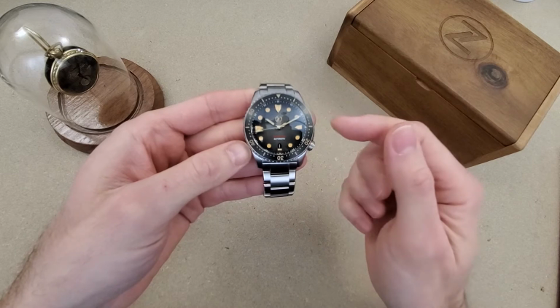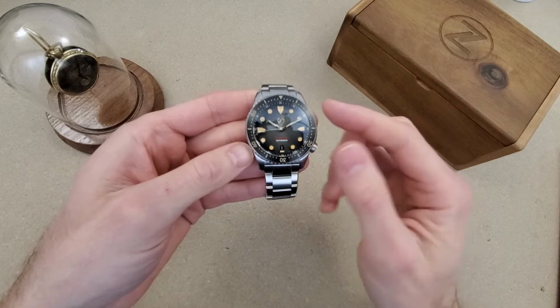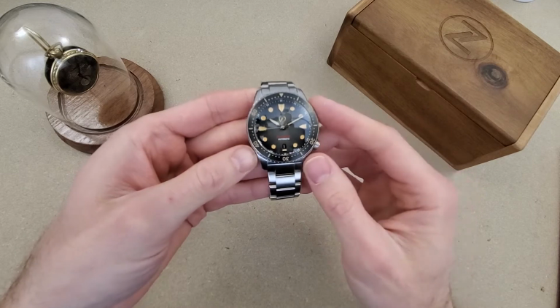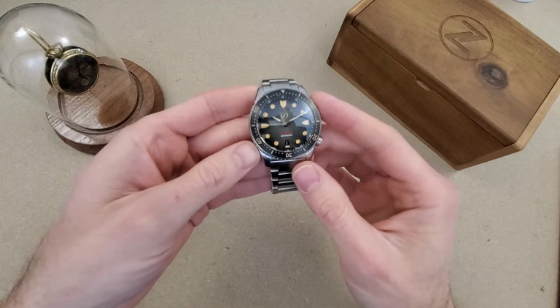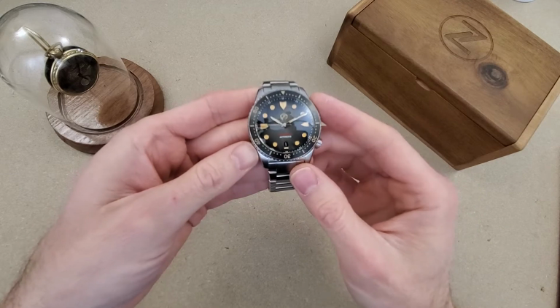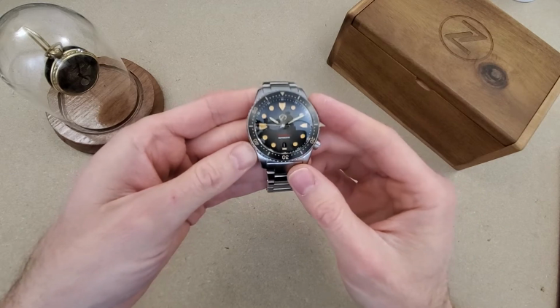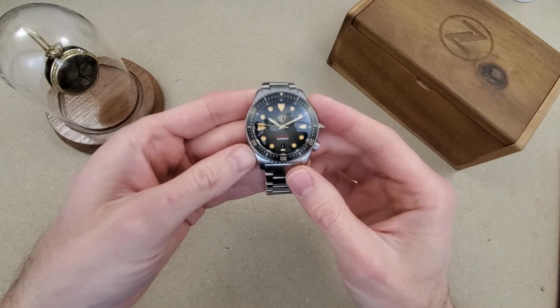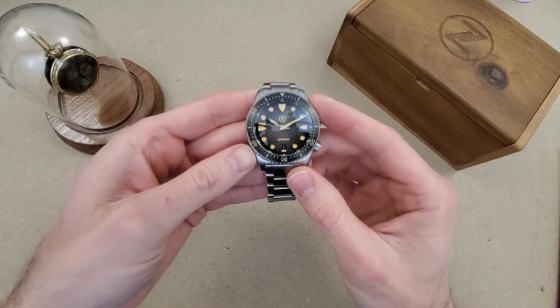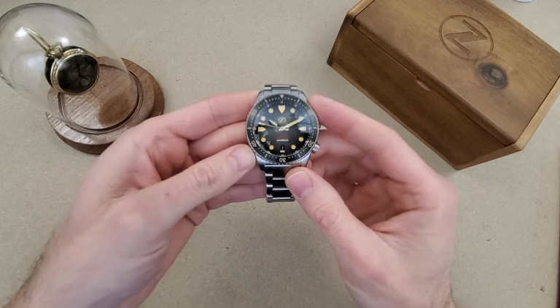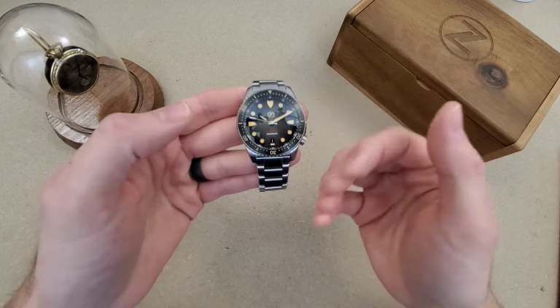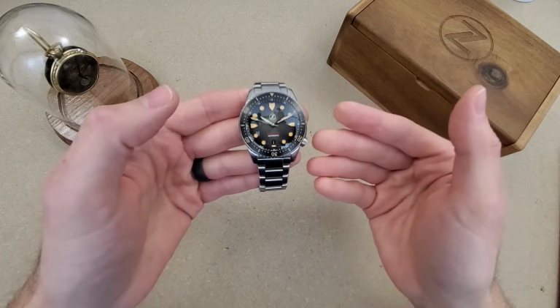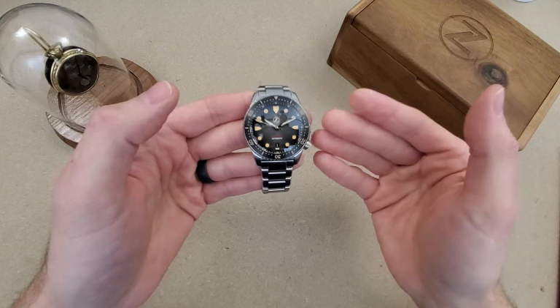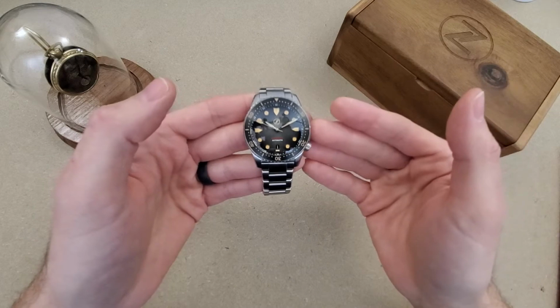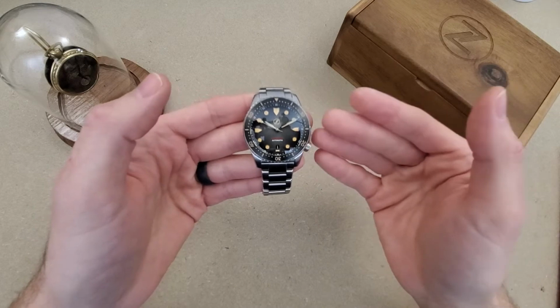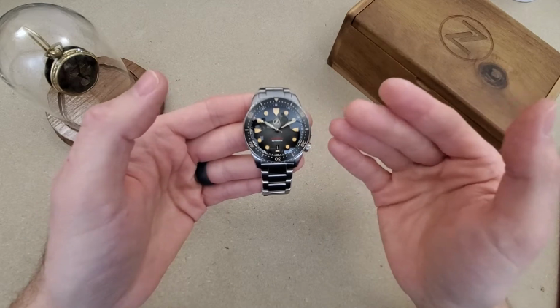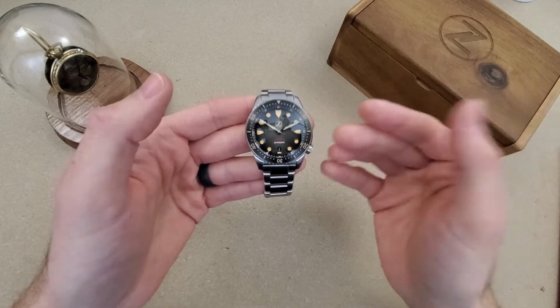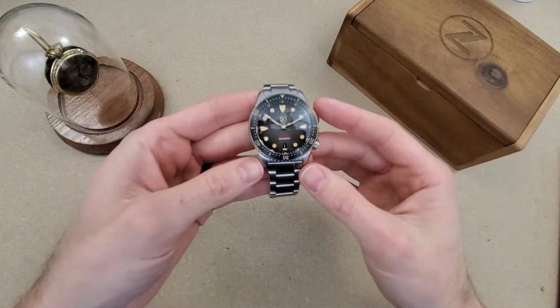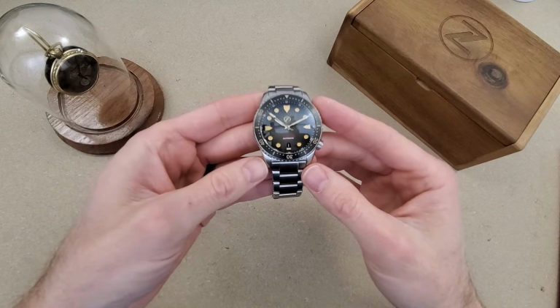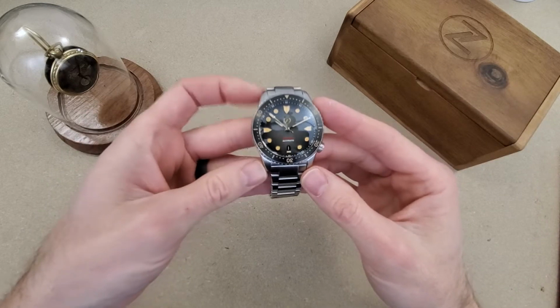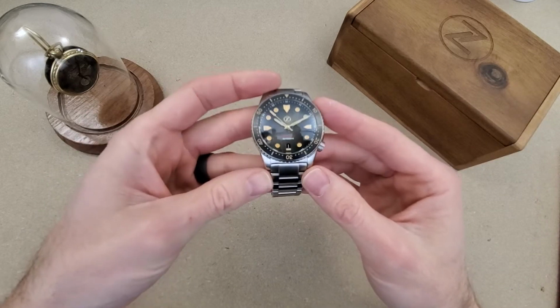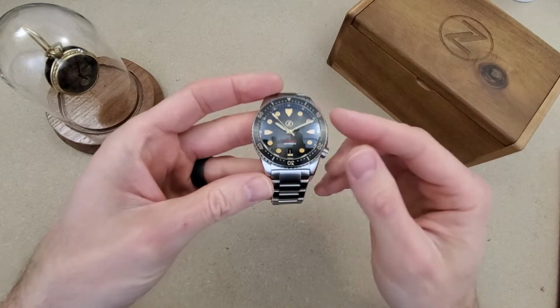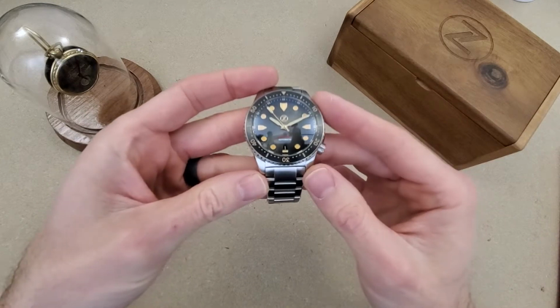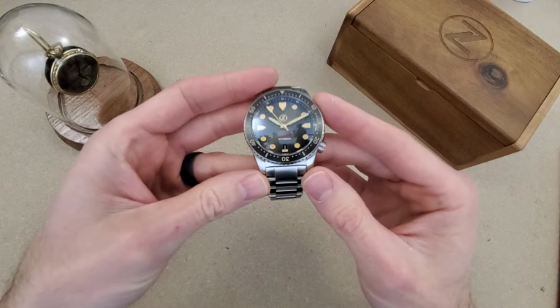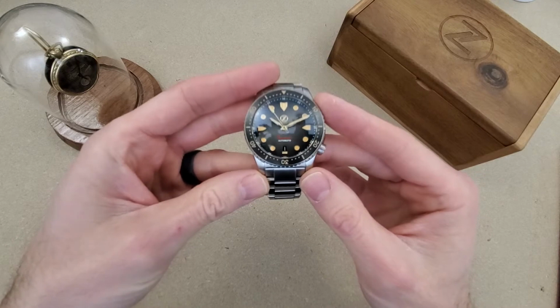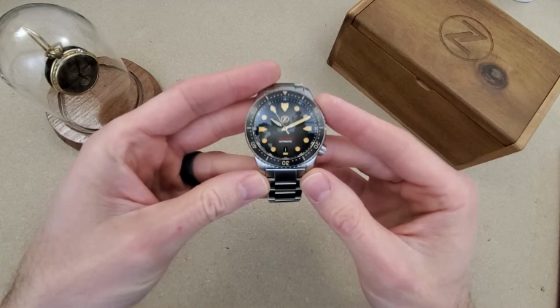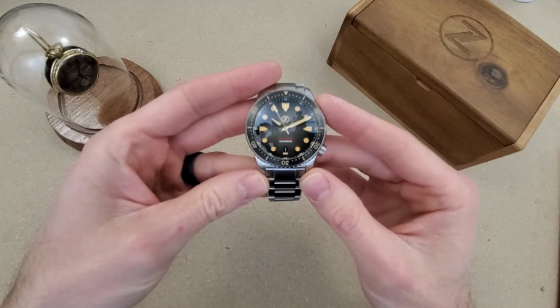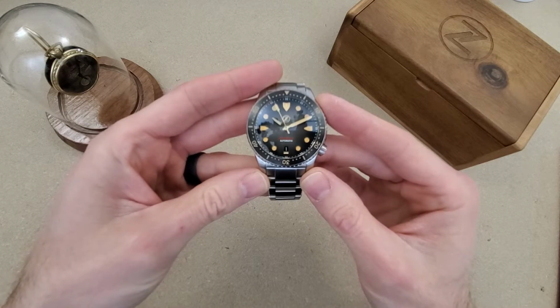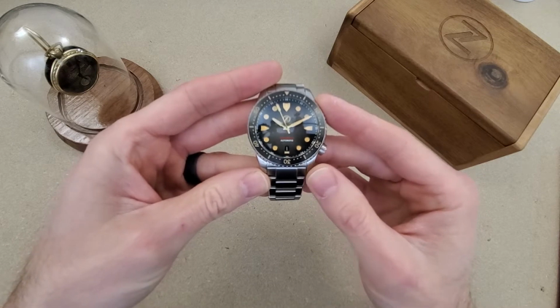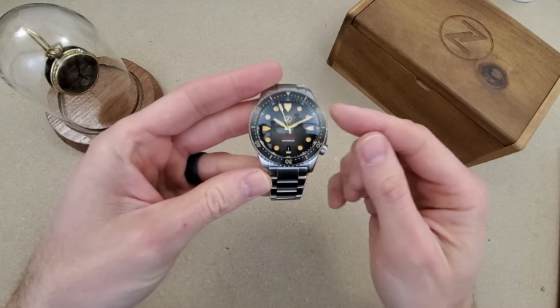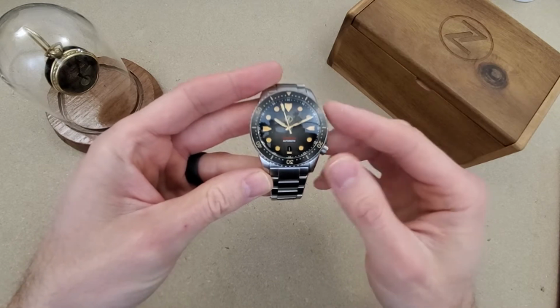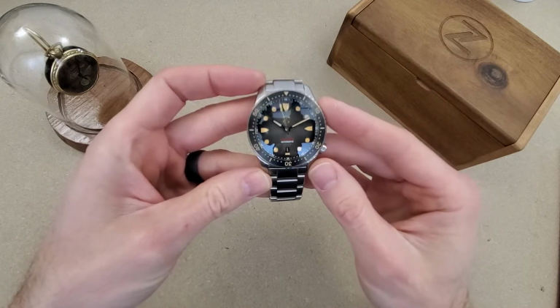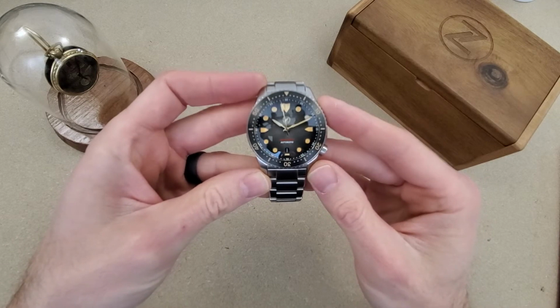I've actually heard this referred to as a version 3.5 since that's the second release of version 3. This is a 300 meter dive watch and this is in the vintage colorway.